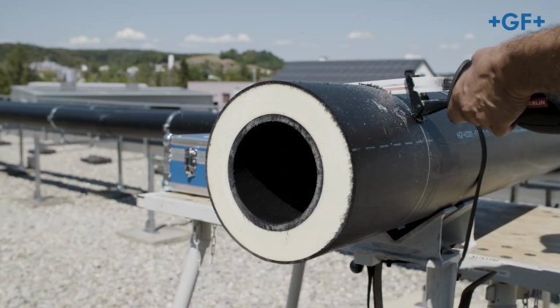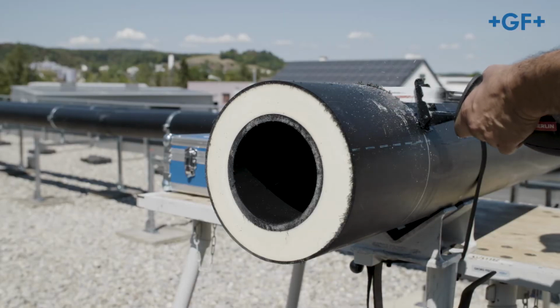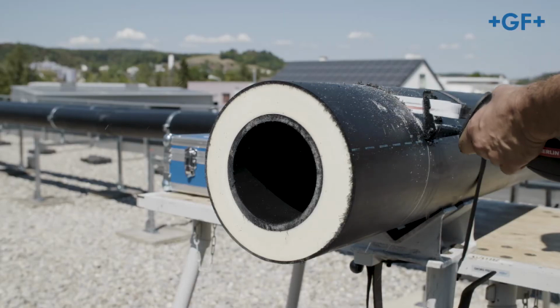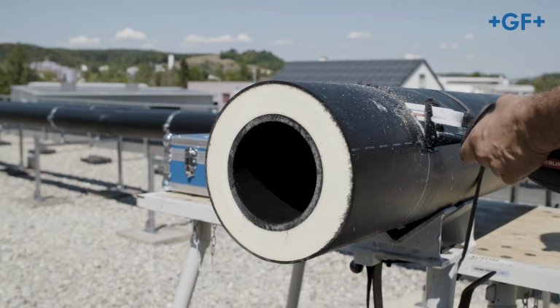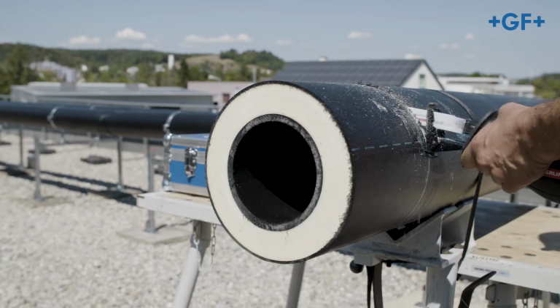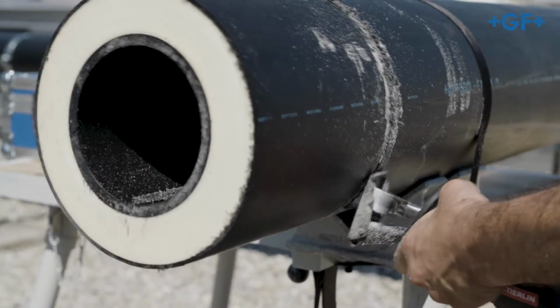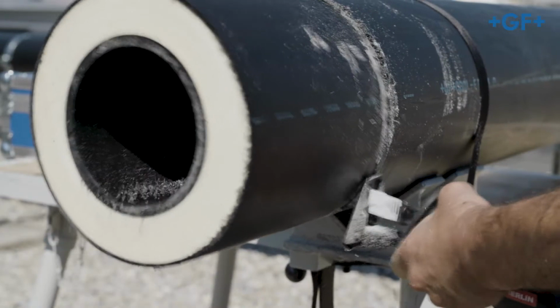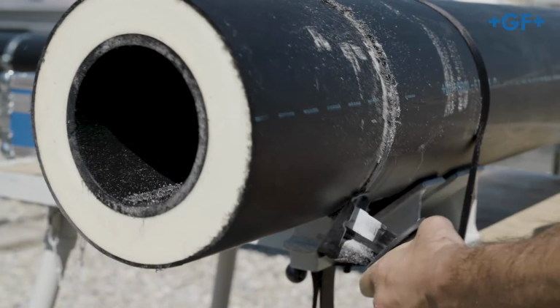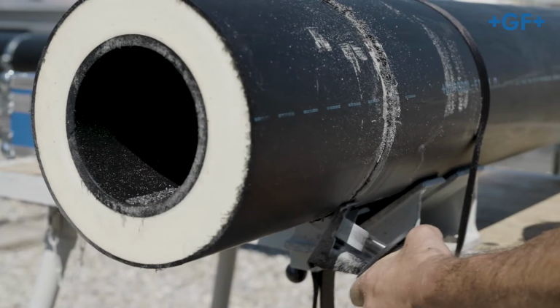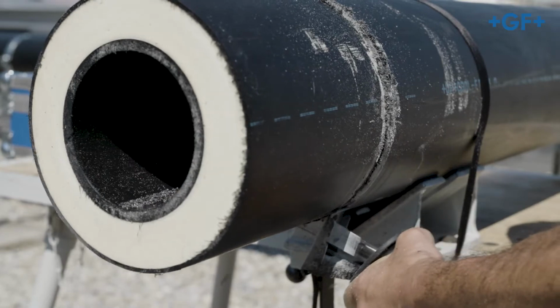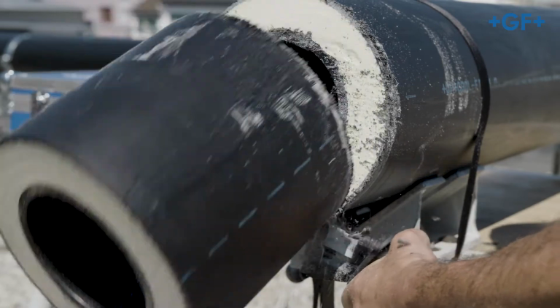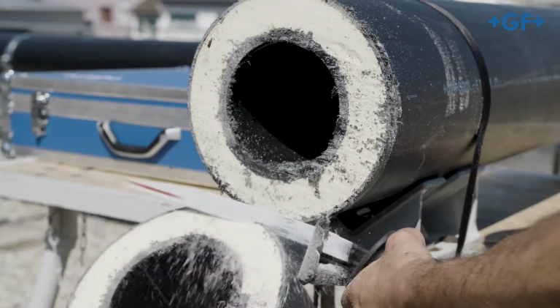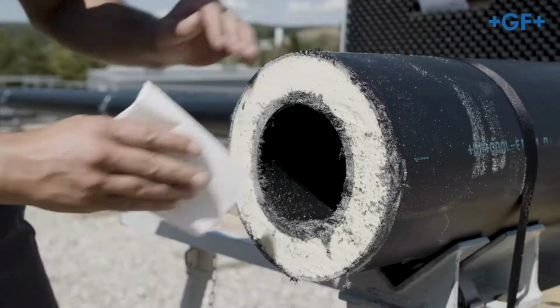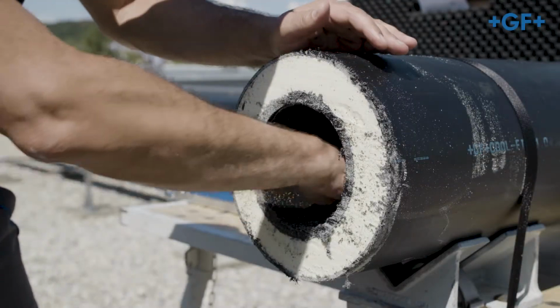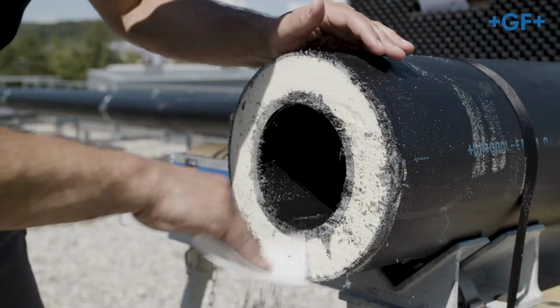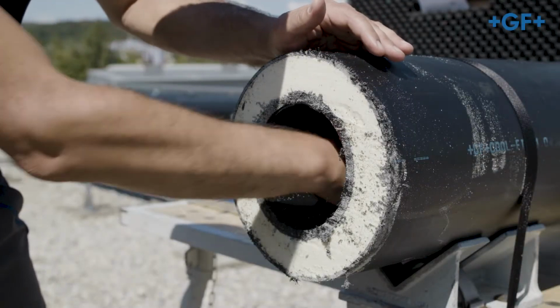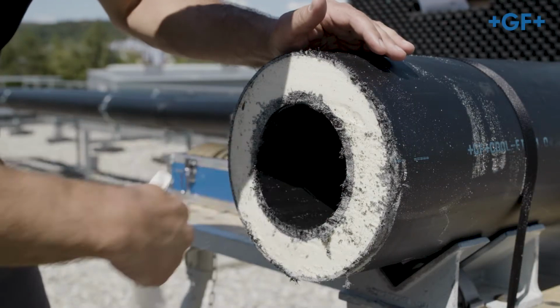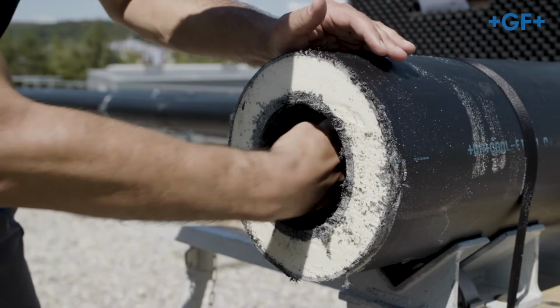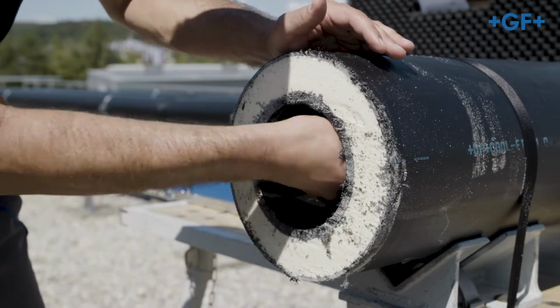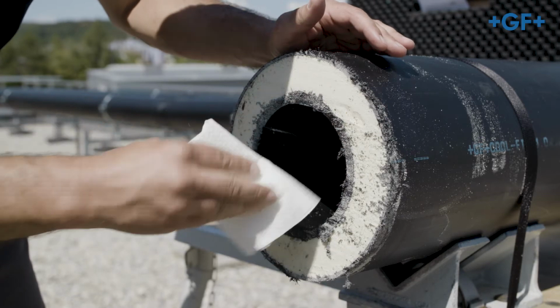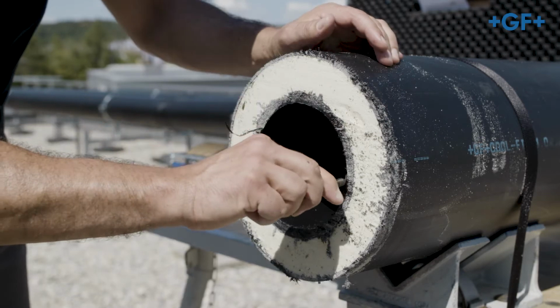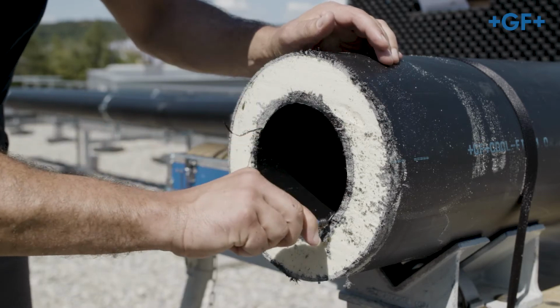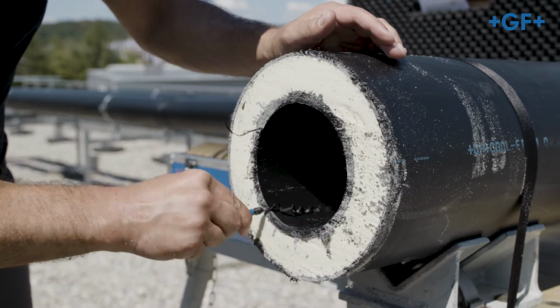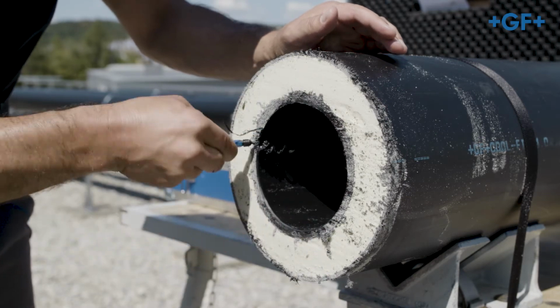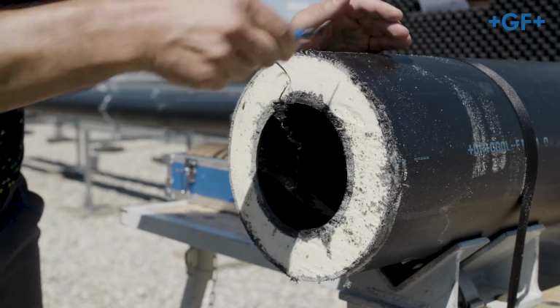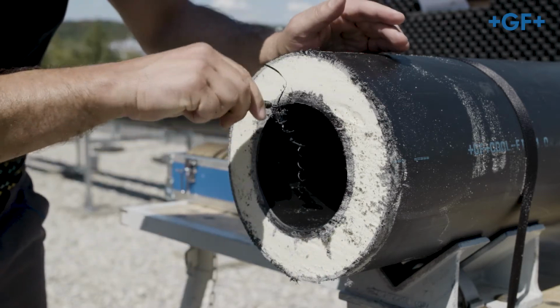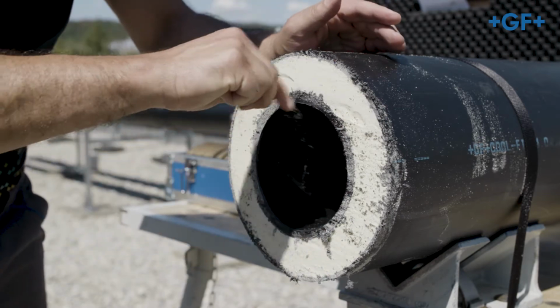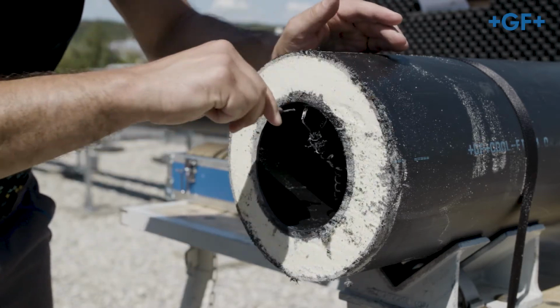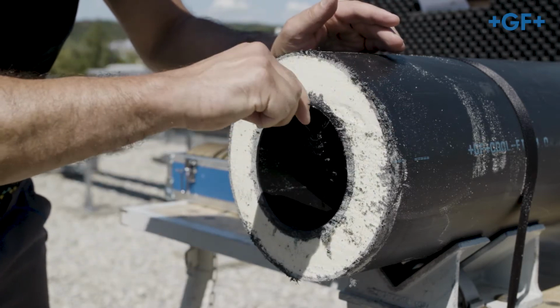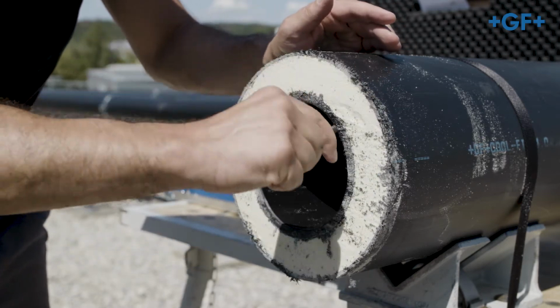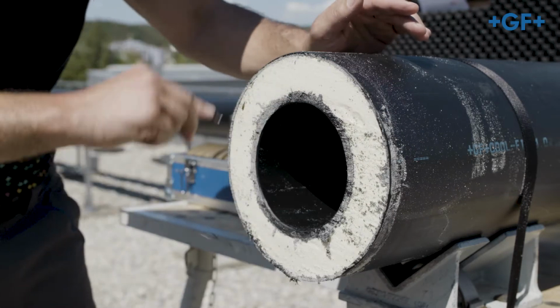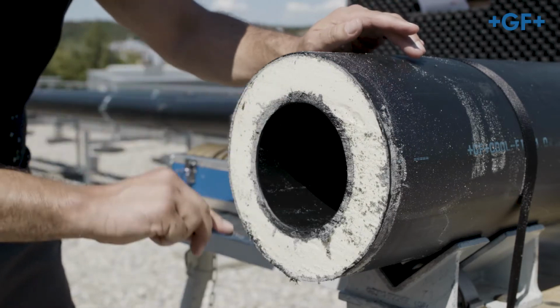If a pipe has to be shortened, separate it at right angles. Clean the cutting surface roughly with a cloth and deburr the inner pipe on the inner diameter and the casing on the outer diameter.